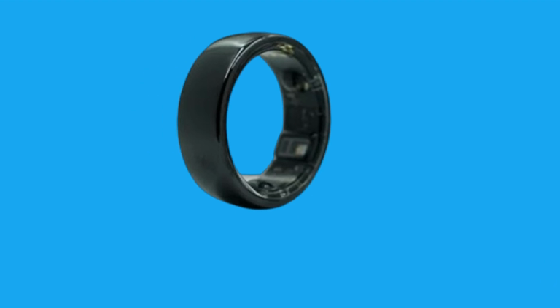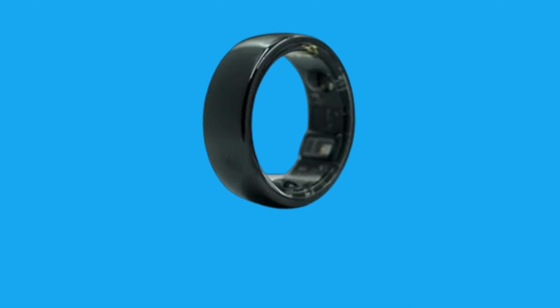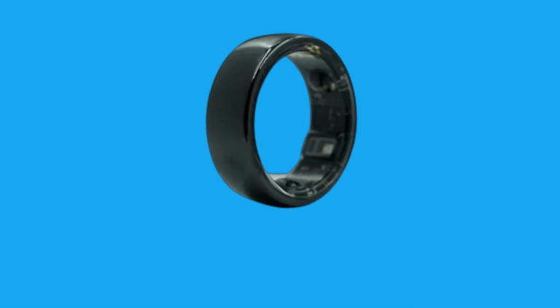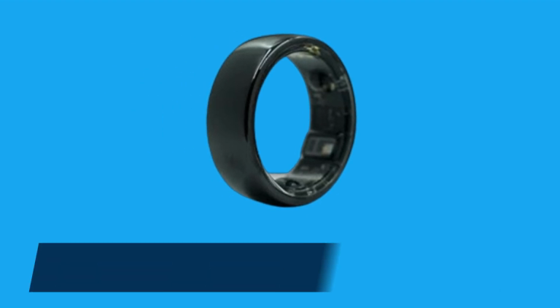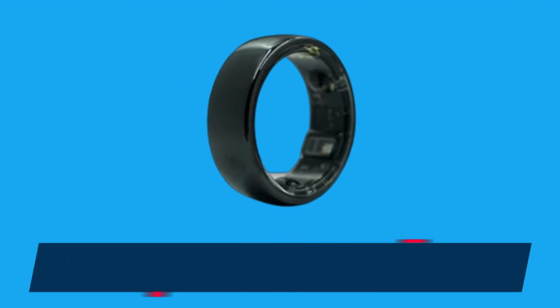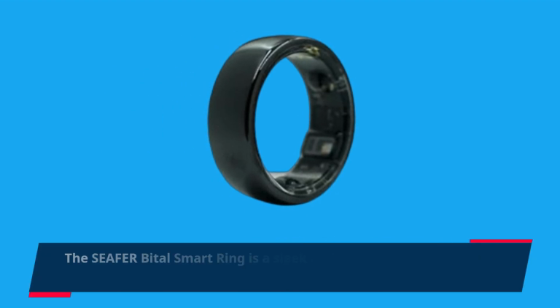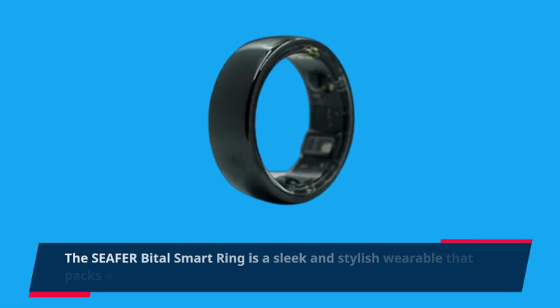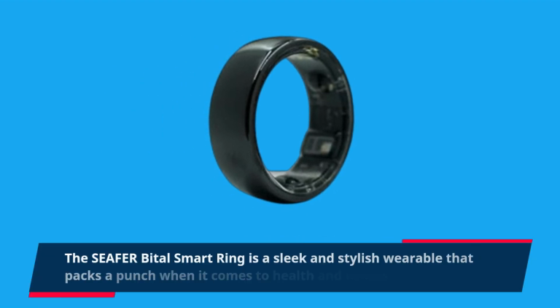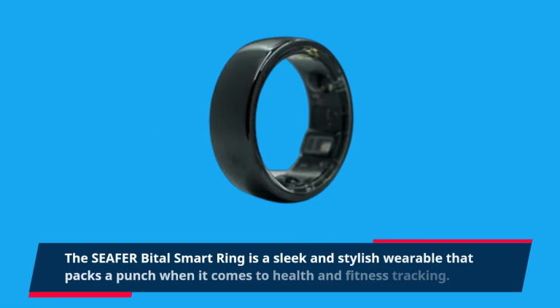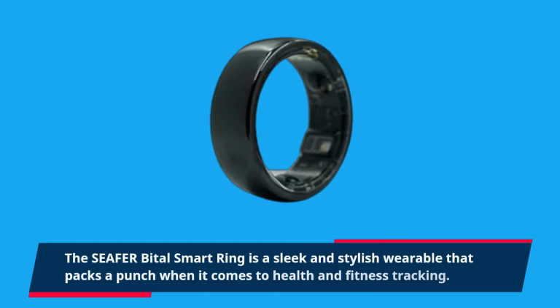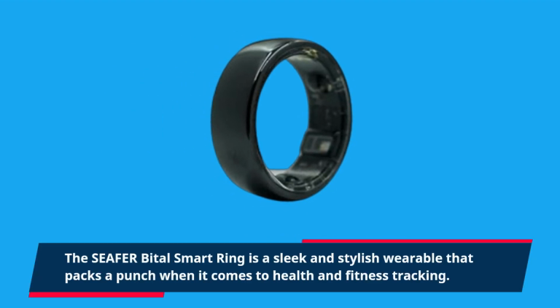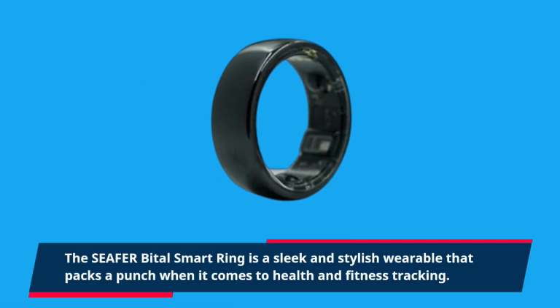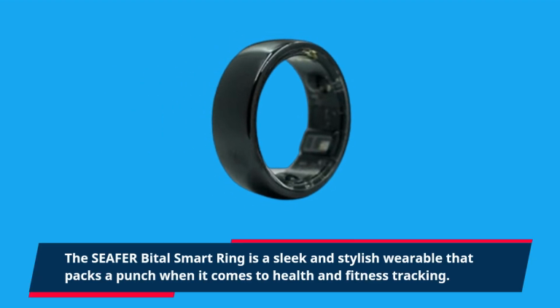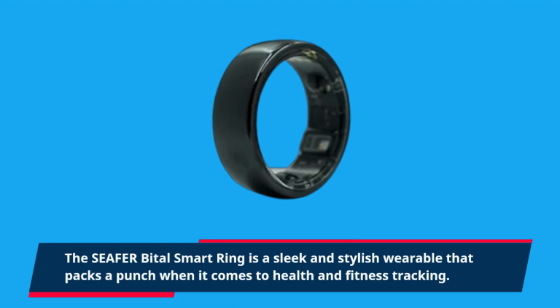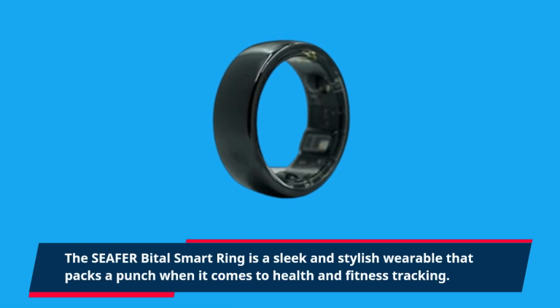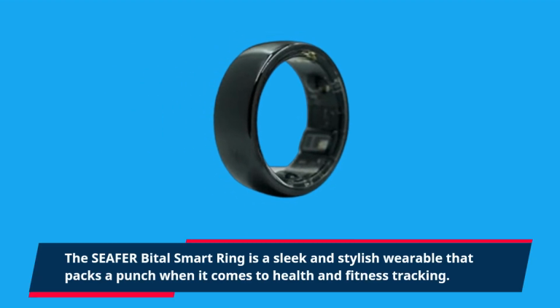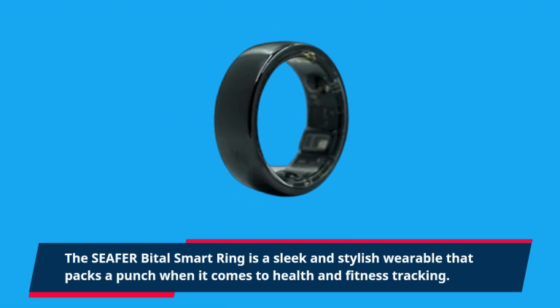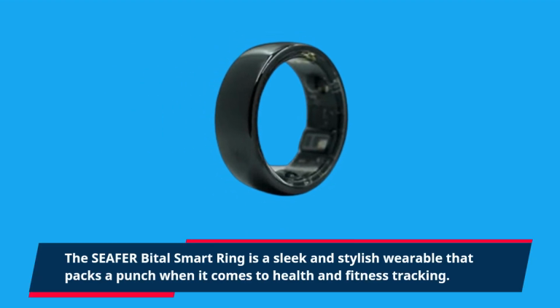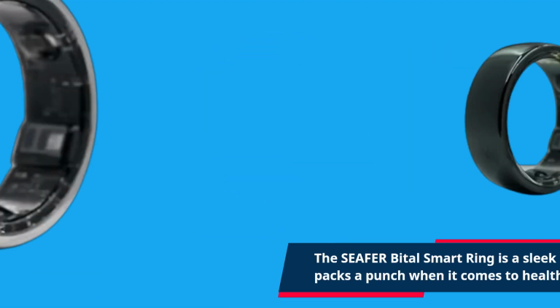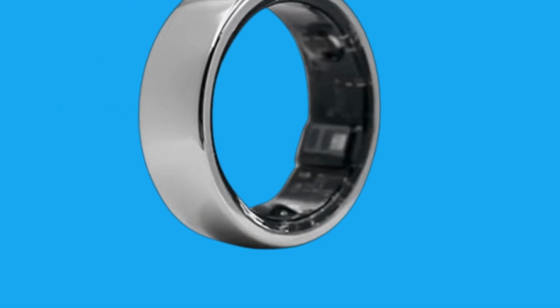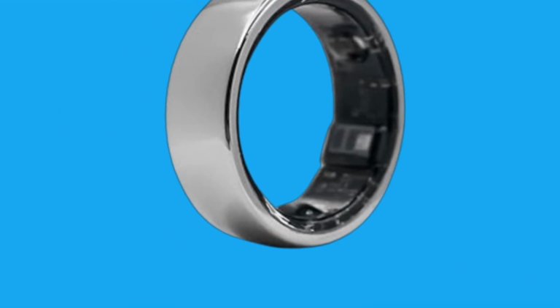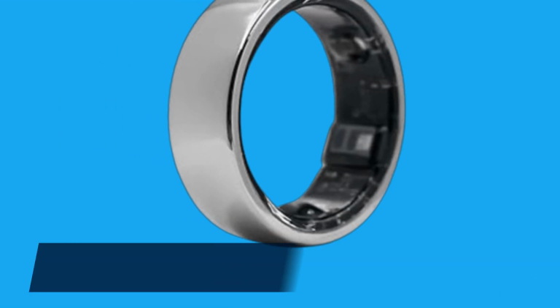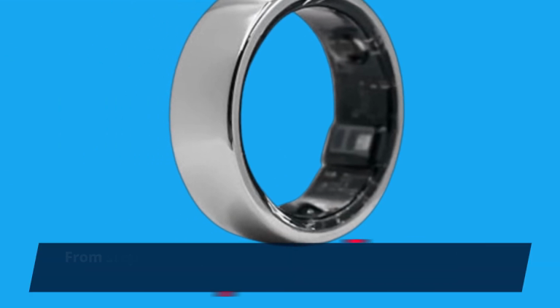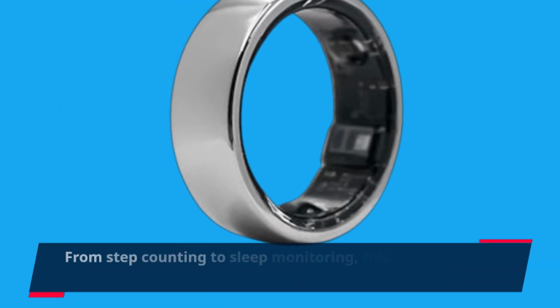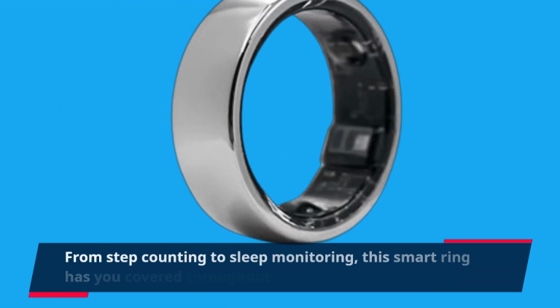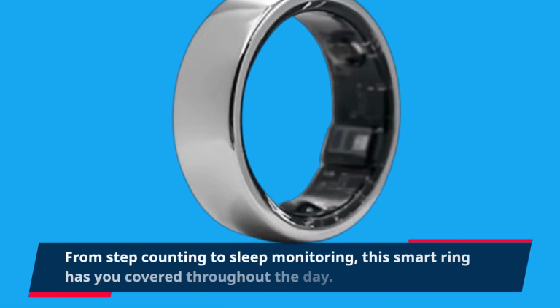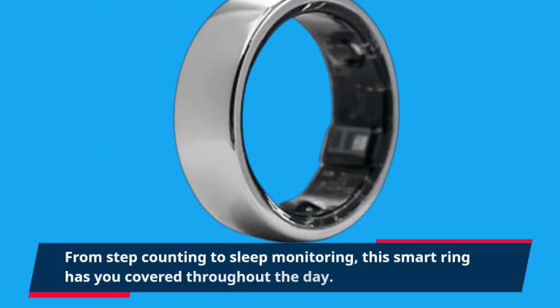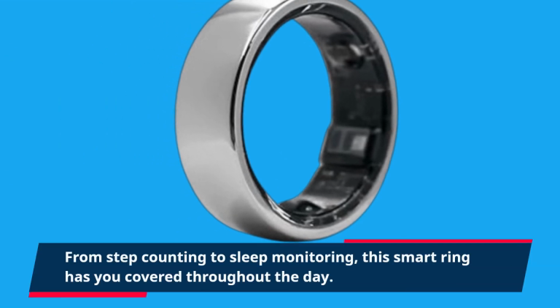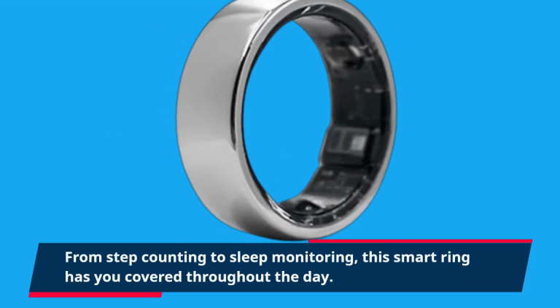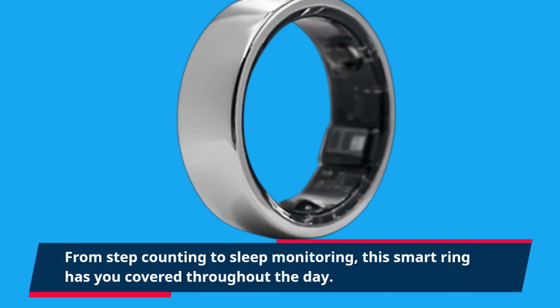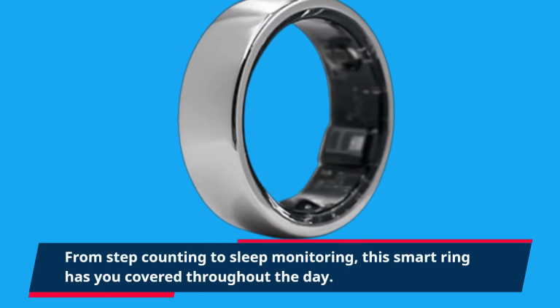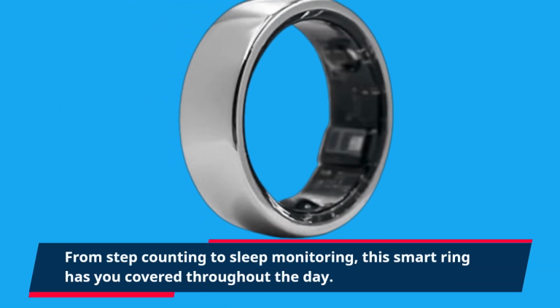The Sifa Bittle Smart Ring is a sleek and stylish wearable that packs a punch when it comes to health and fitness tracking. From step counting to sleep monitoring, this smart ring has you covered throughout the day.